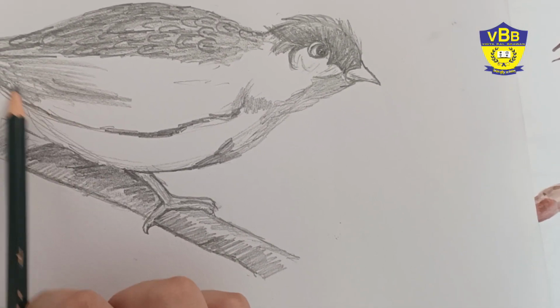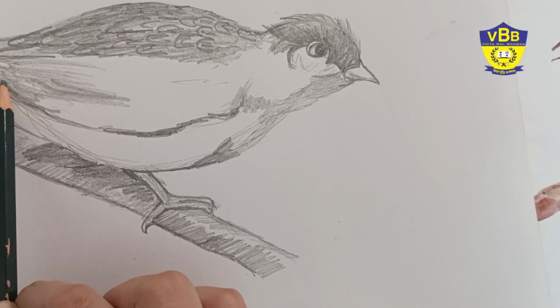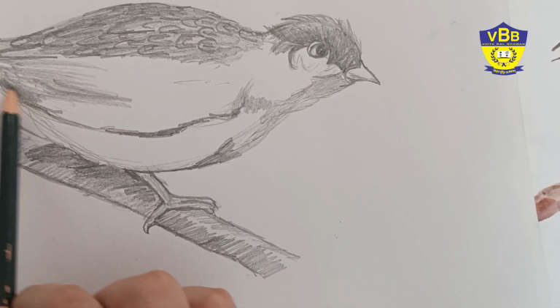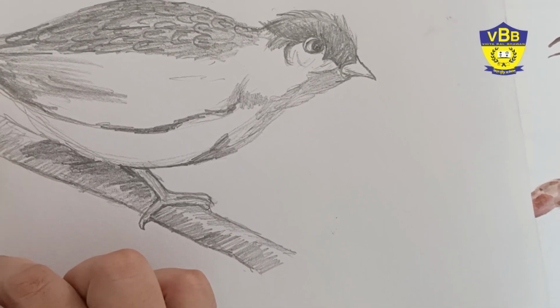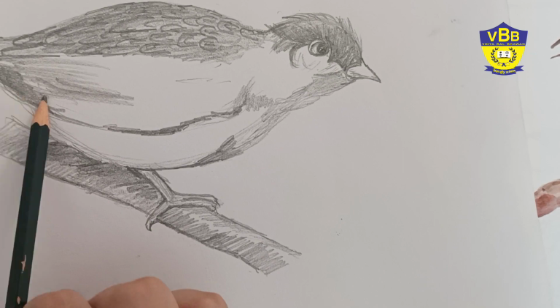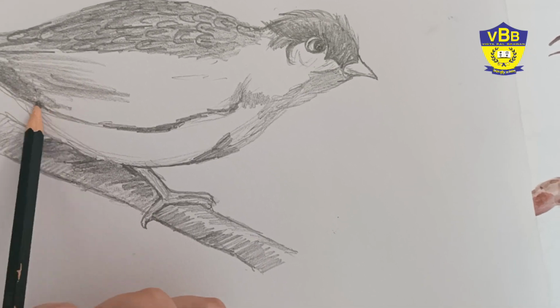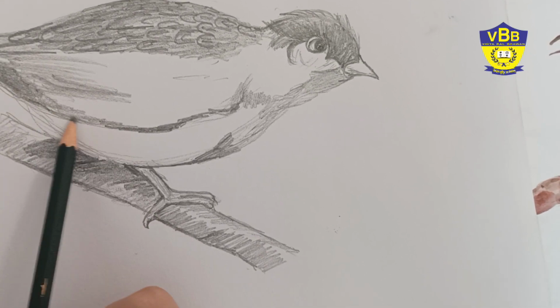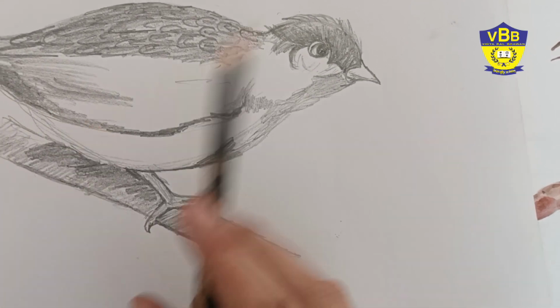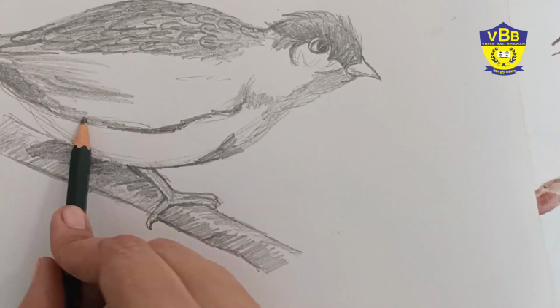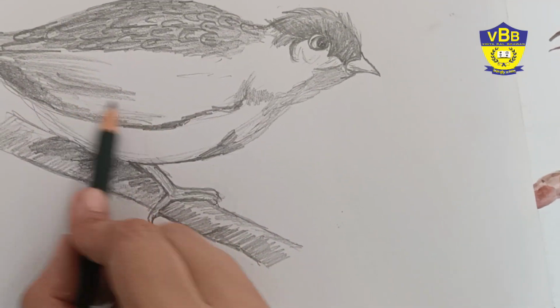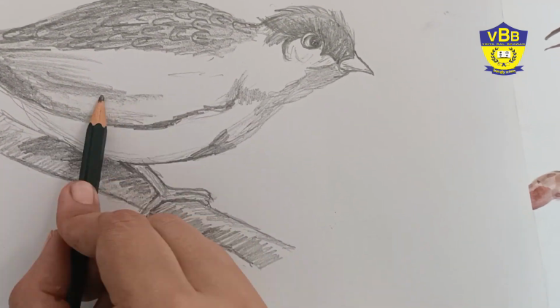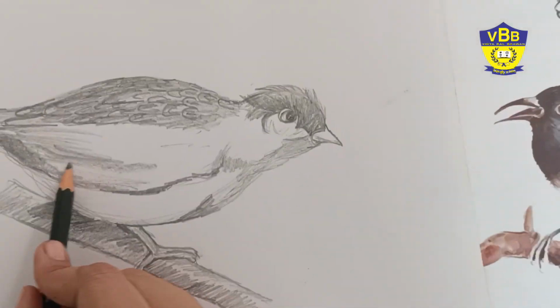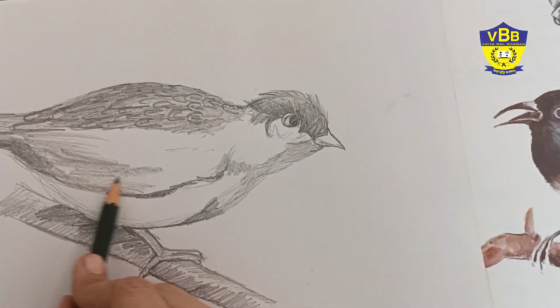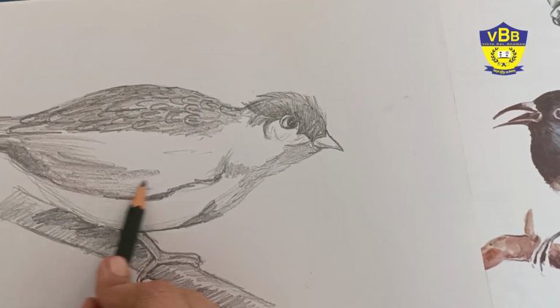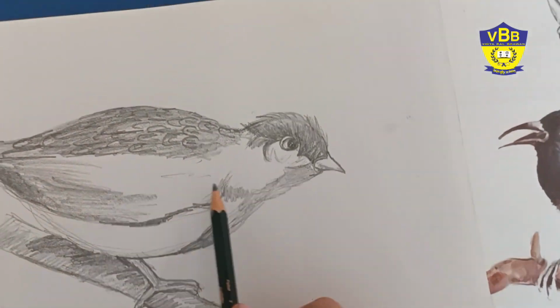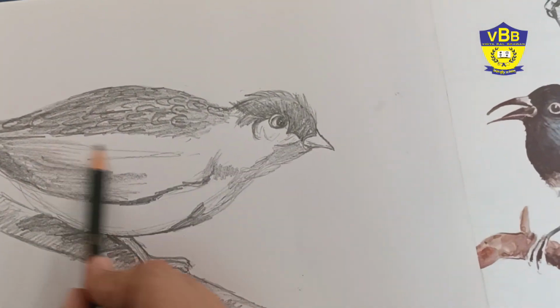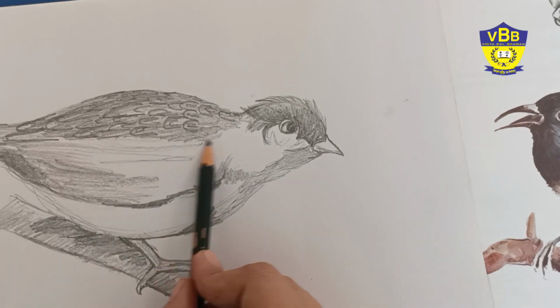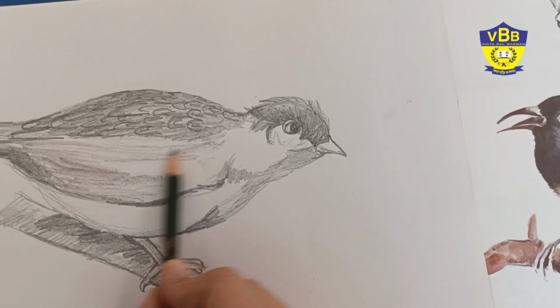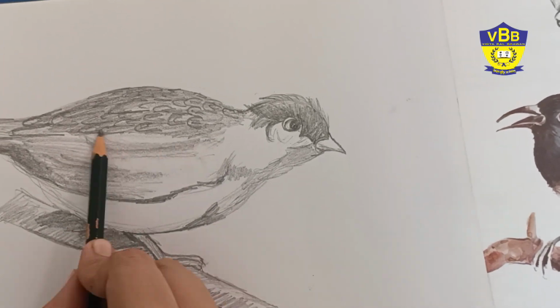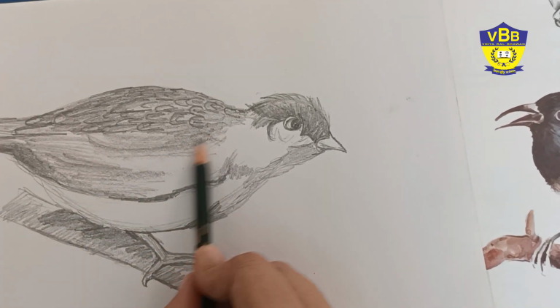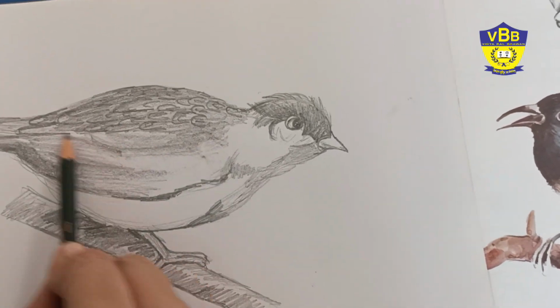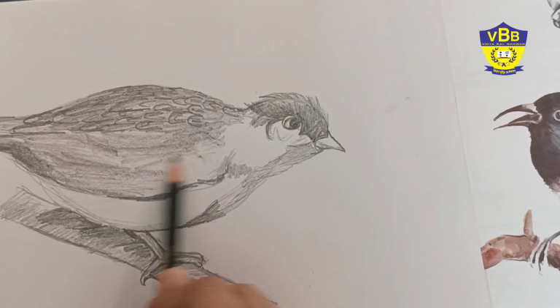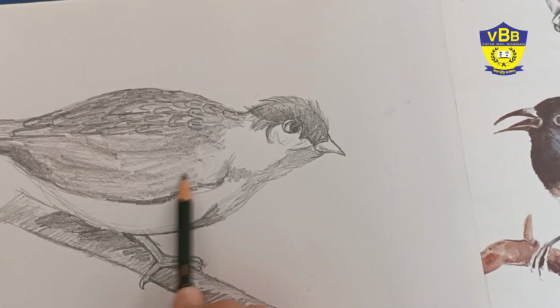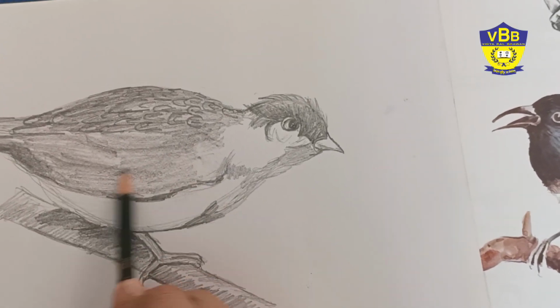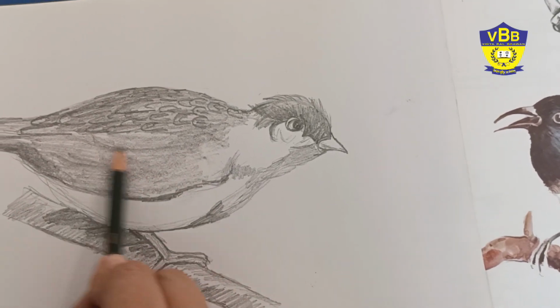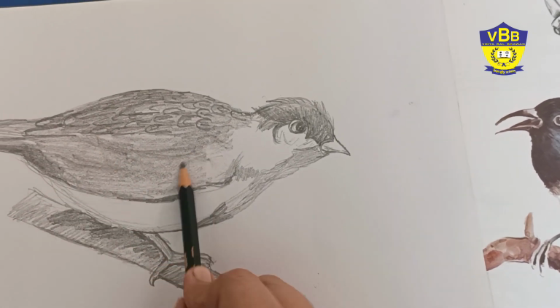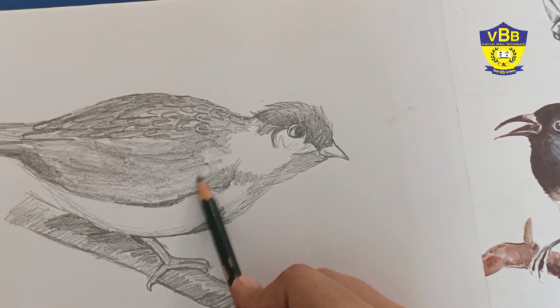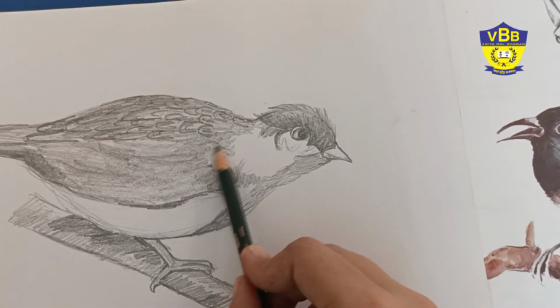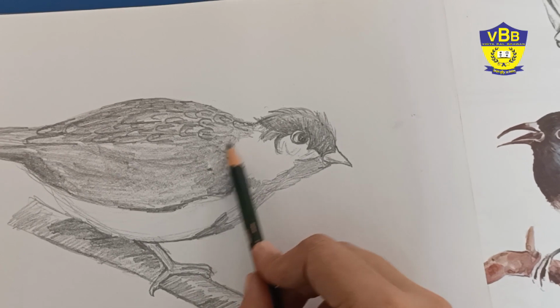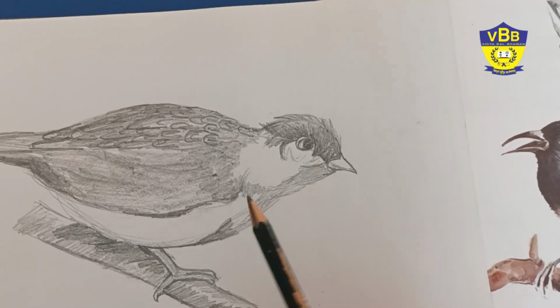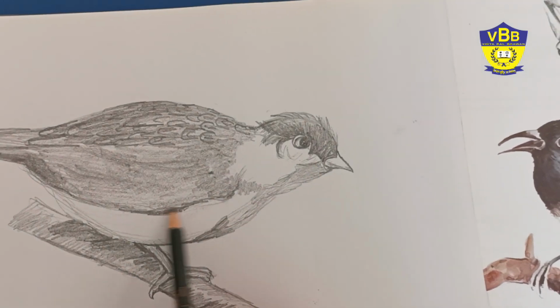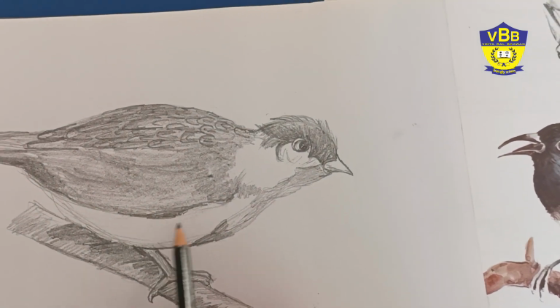You can draw it in your art and craft file. Give the same shade as I am doing here. See, the wing is complete now and the bird is almost done.